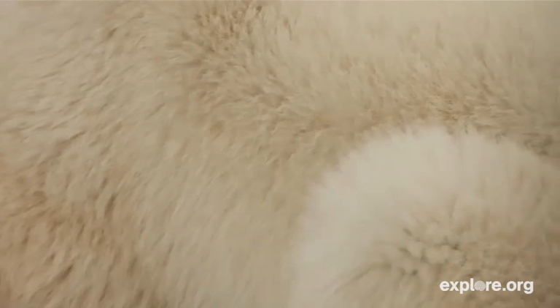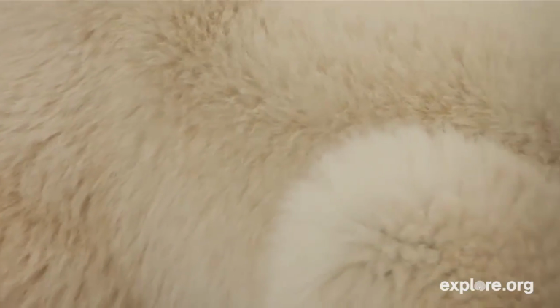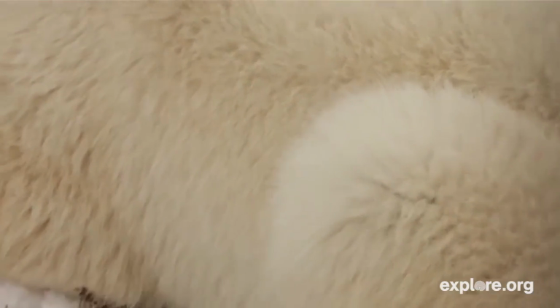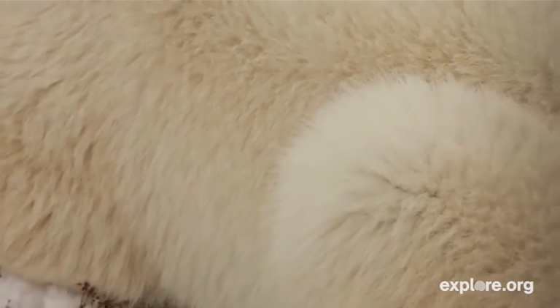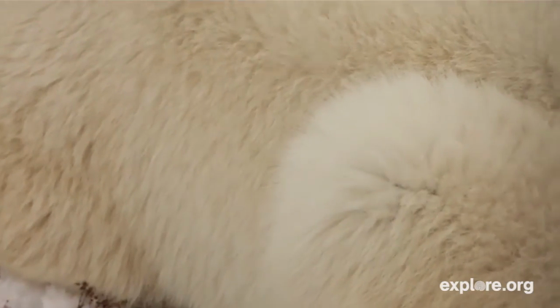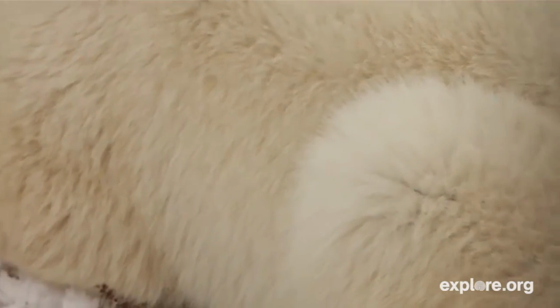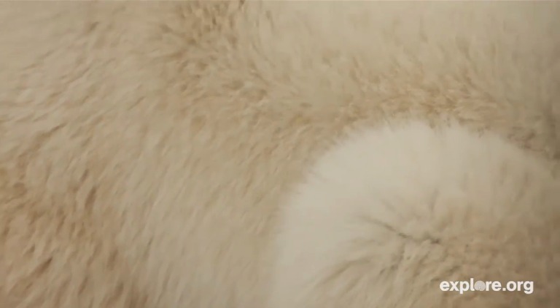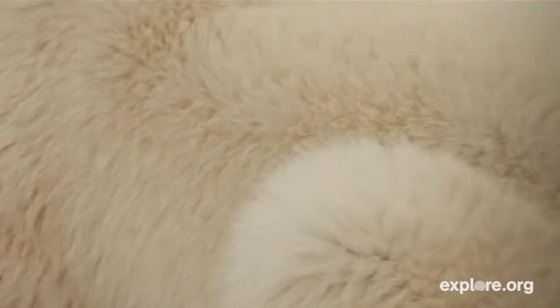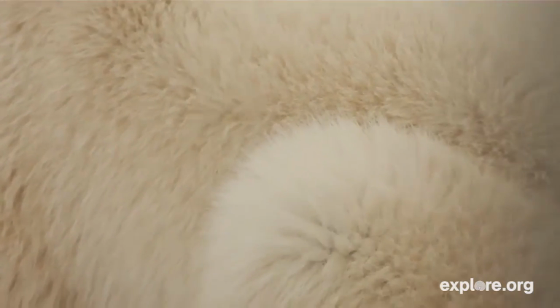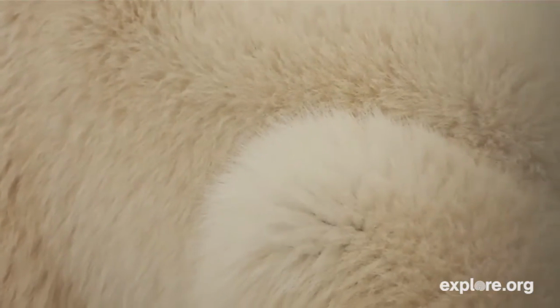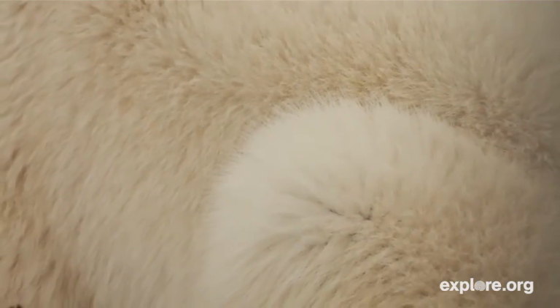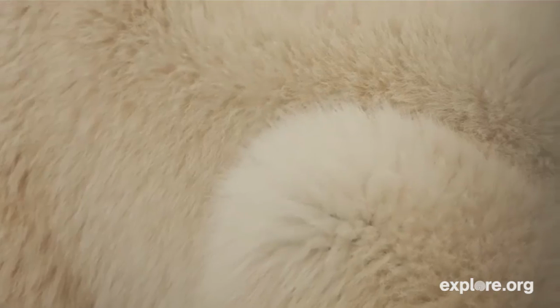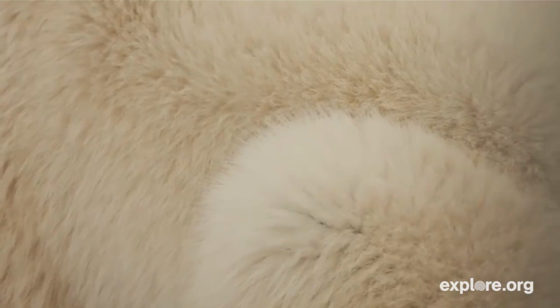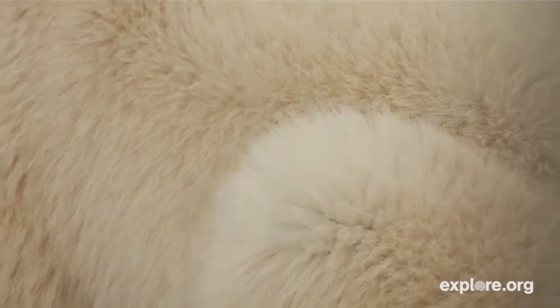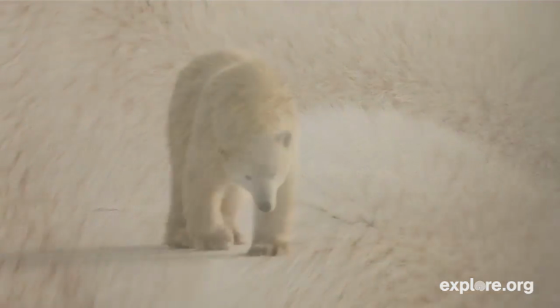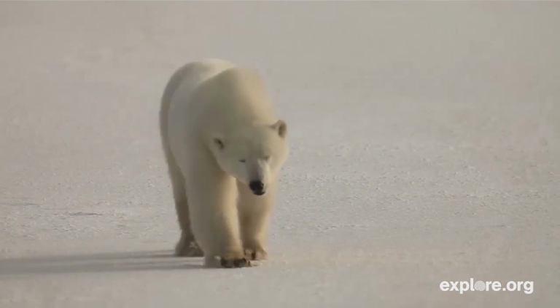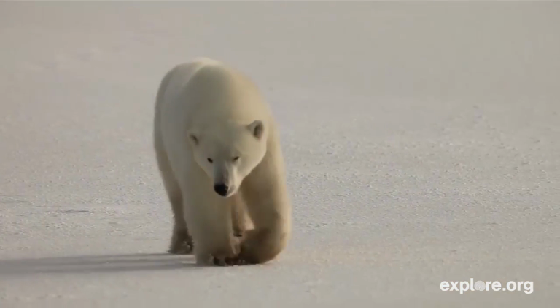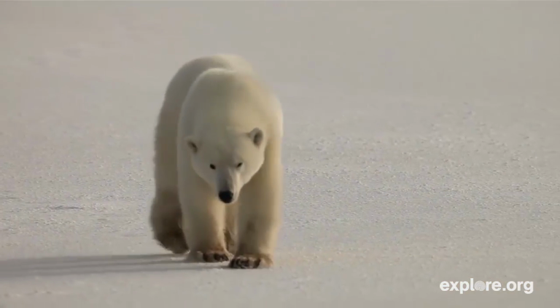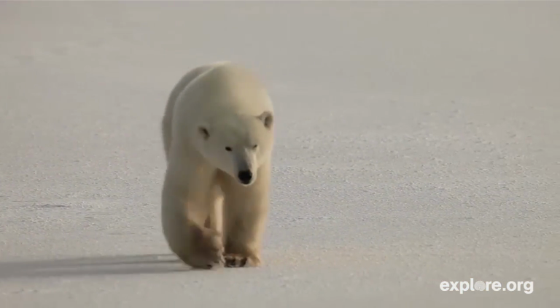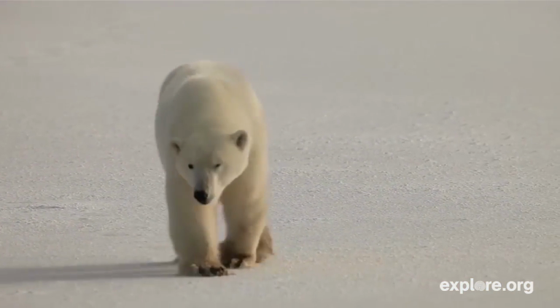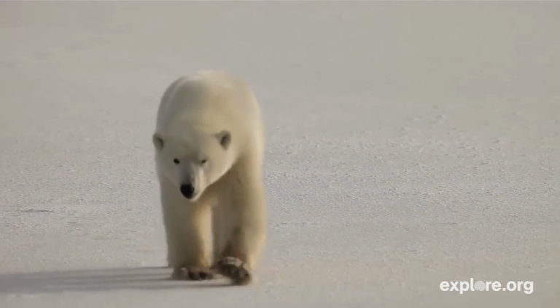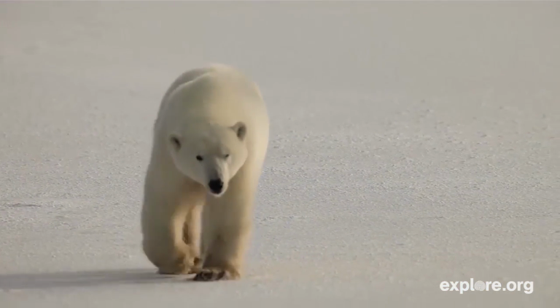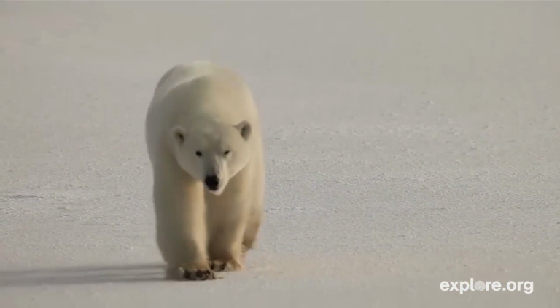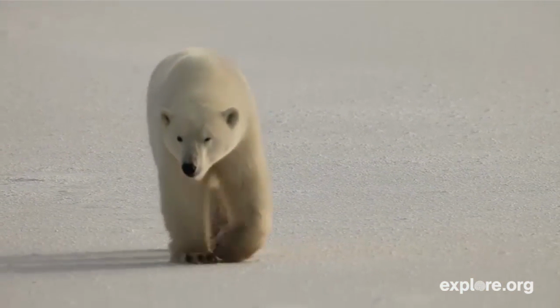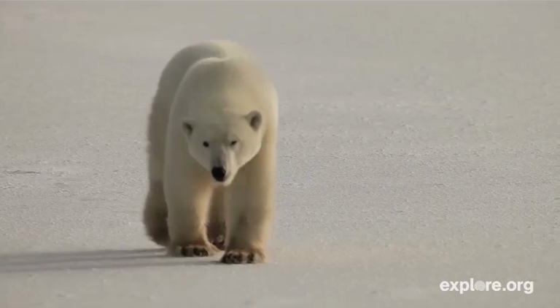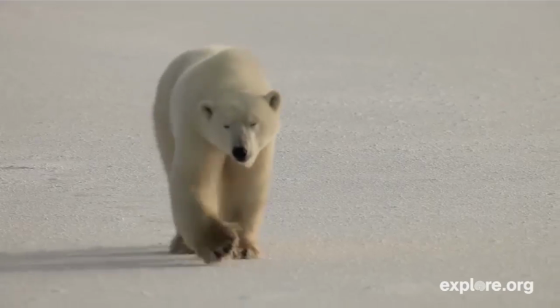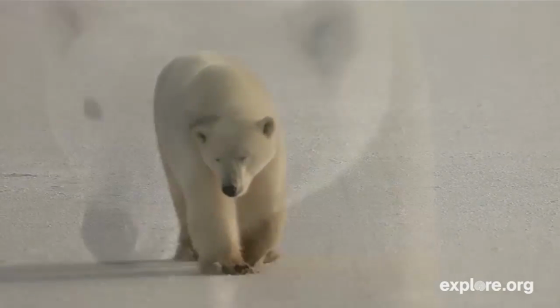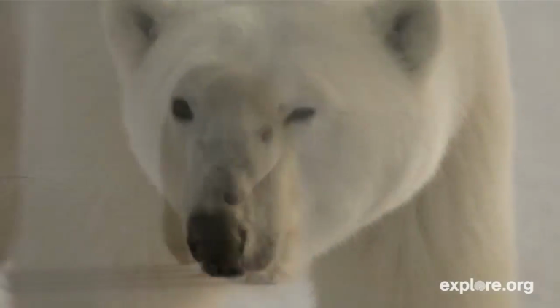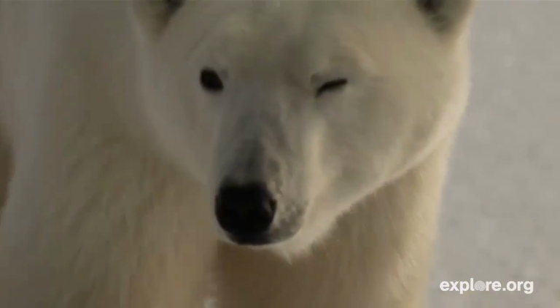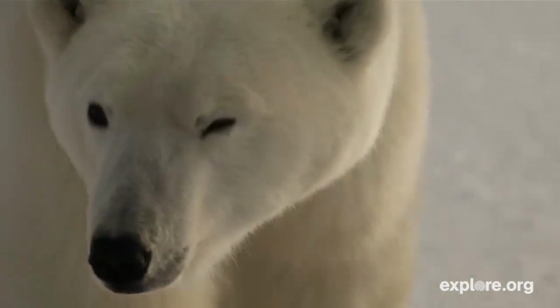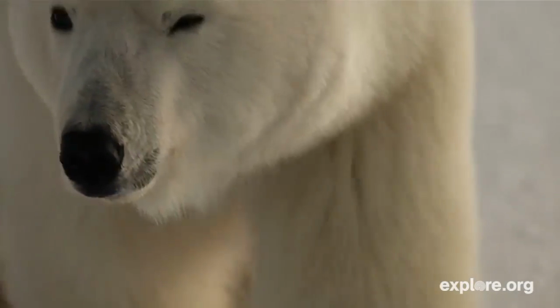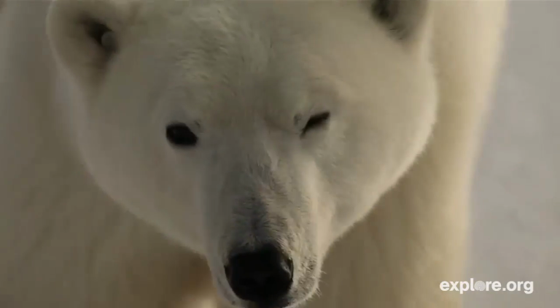The under fur is very, very dense and it does two things: it stops the flow of heat from the animal to the outside environment, and it also stops the penetration of cold water into the skin when the bear is swimming.